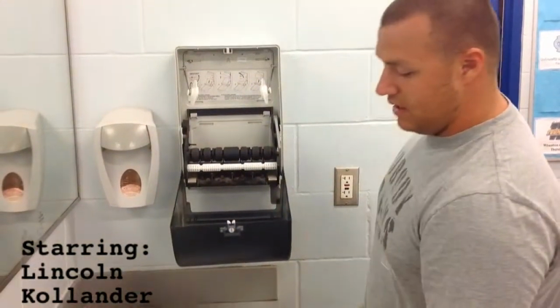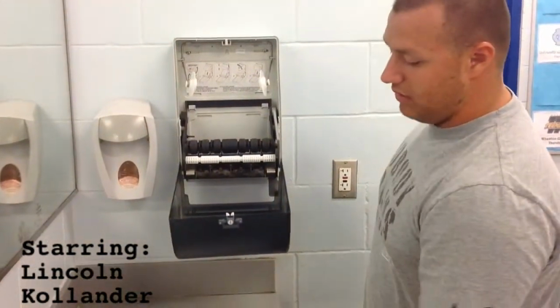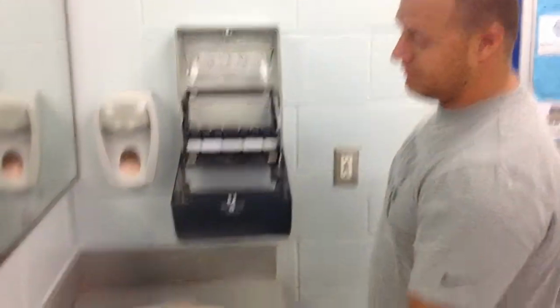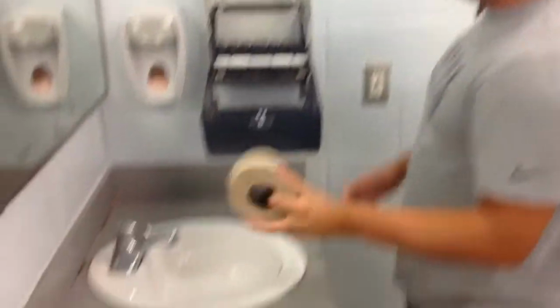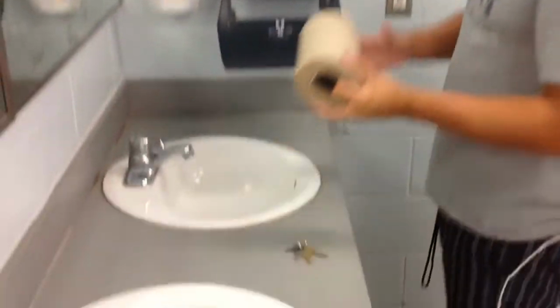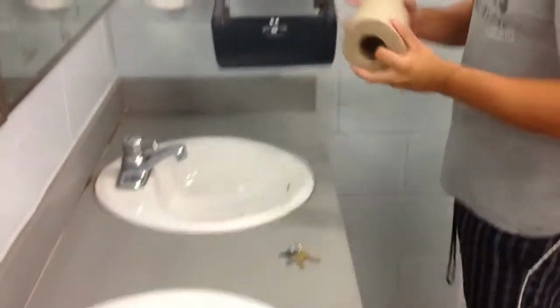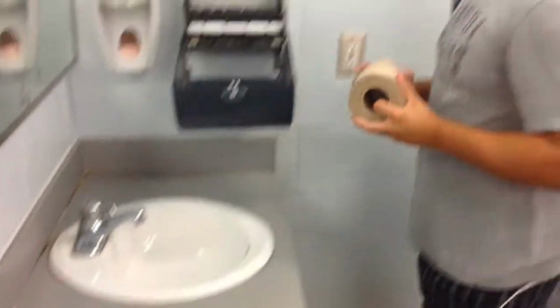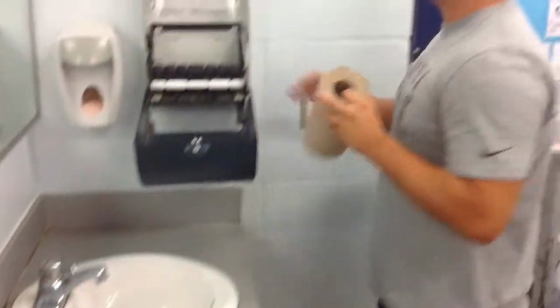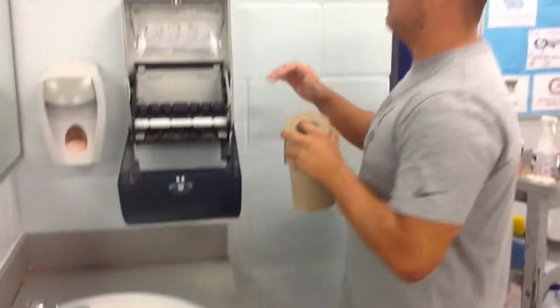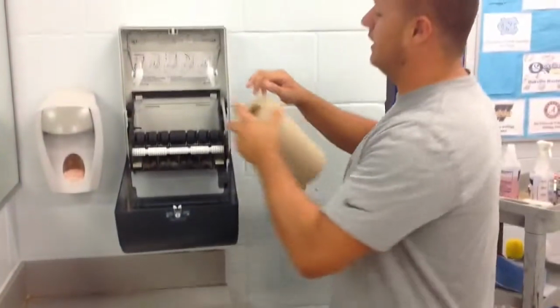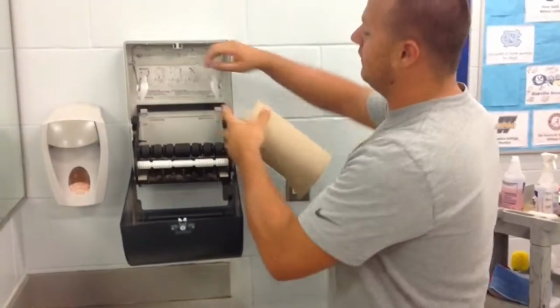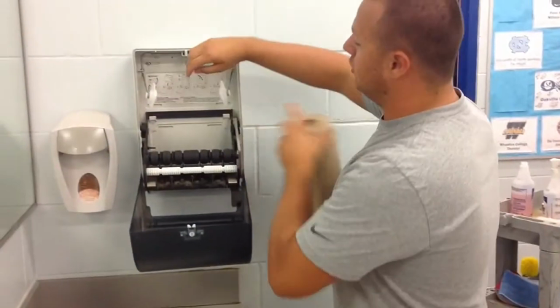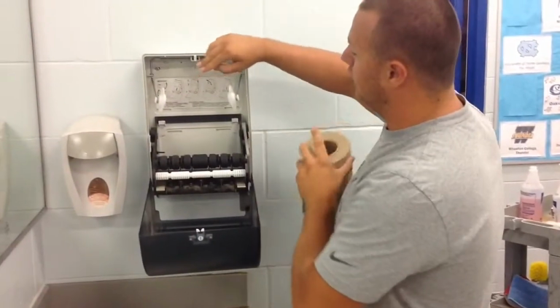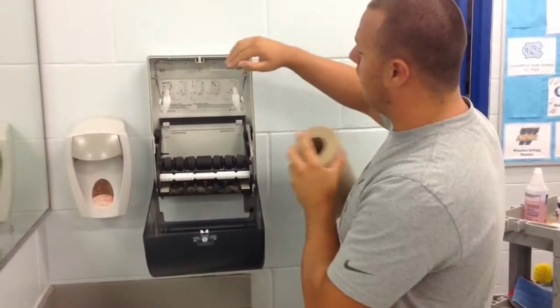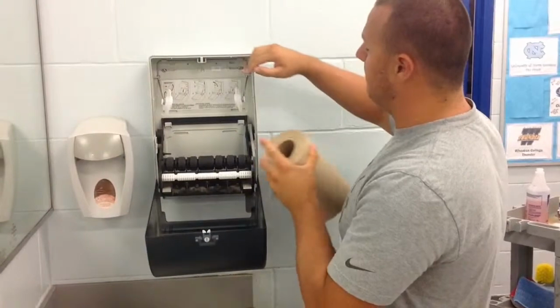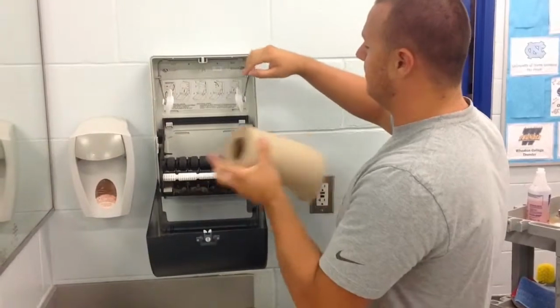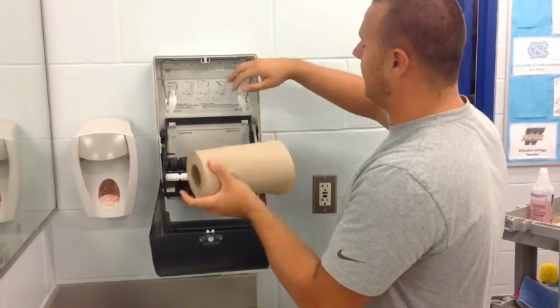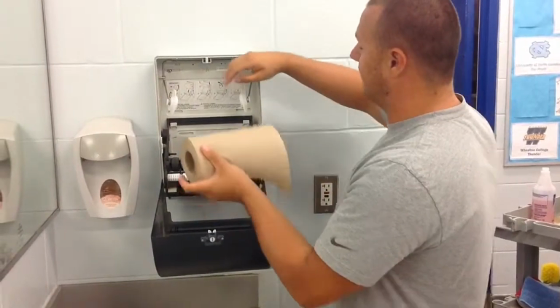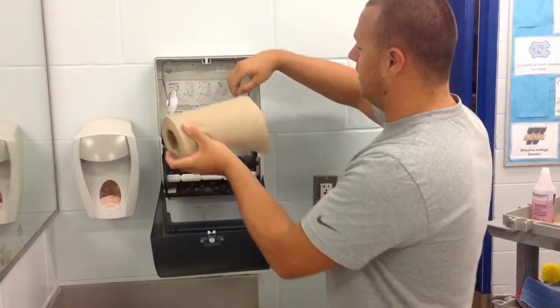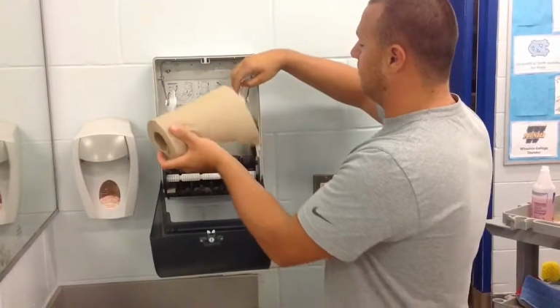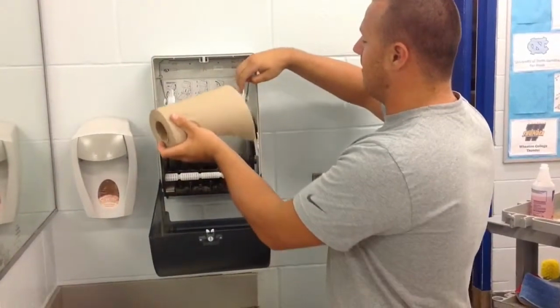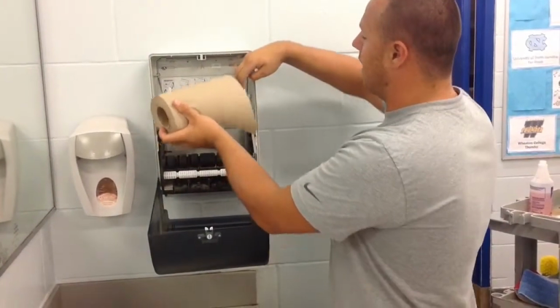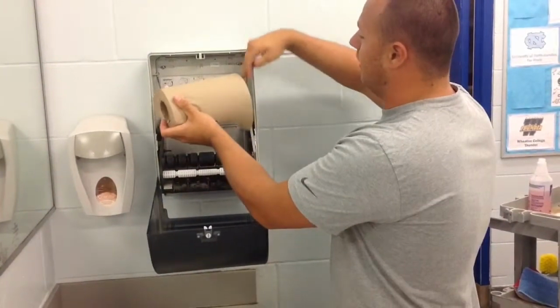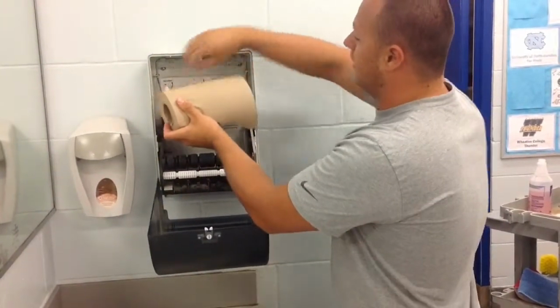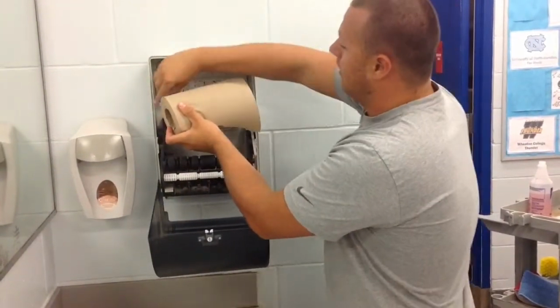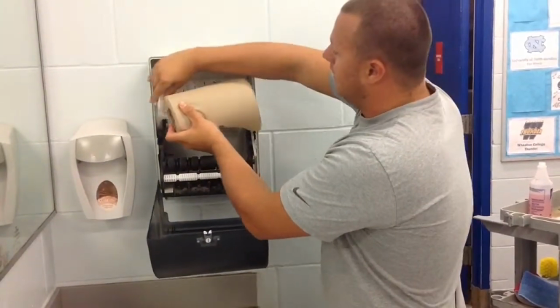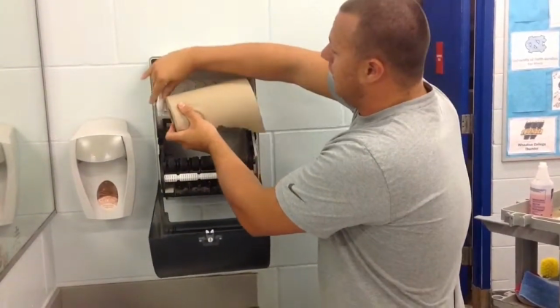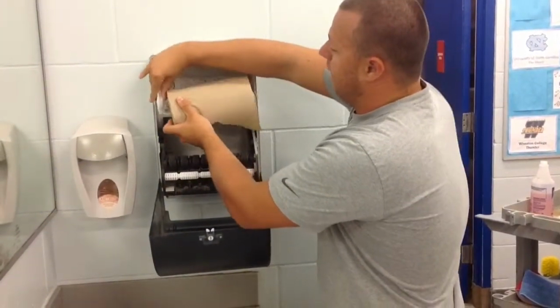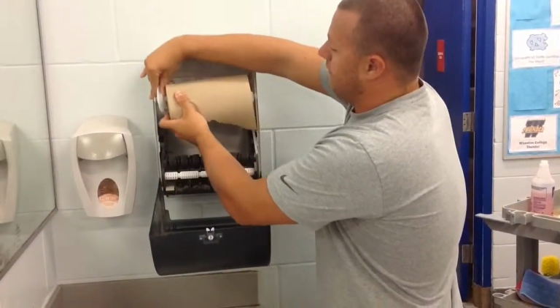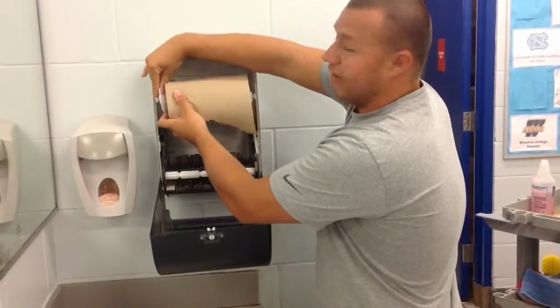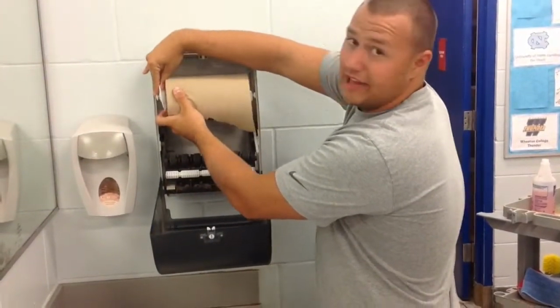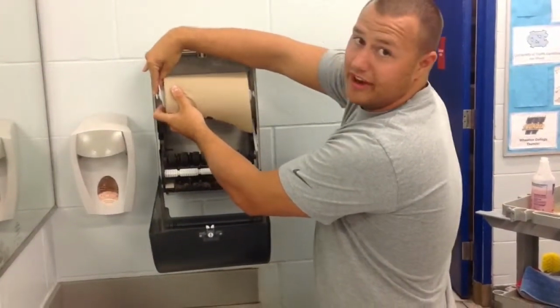When you put the paper towel roll in, you've got to put it between these two white pieces of plastic. You have to pull them apart. It'll fit right in there.